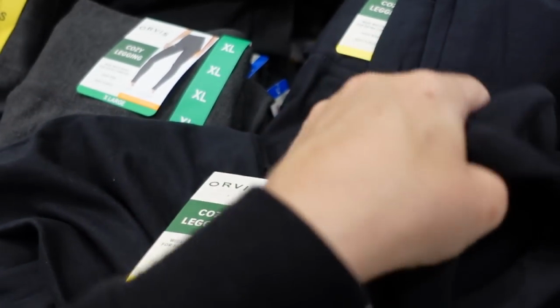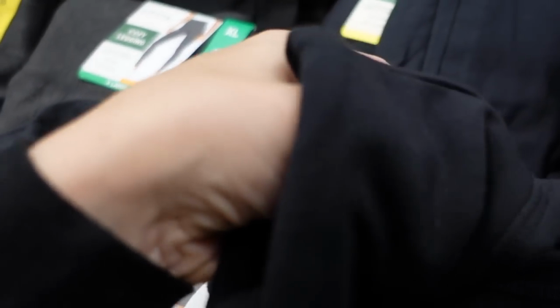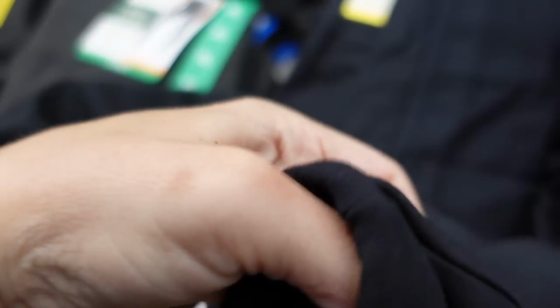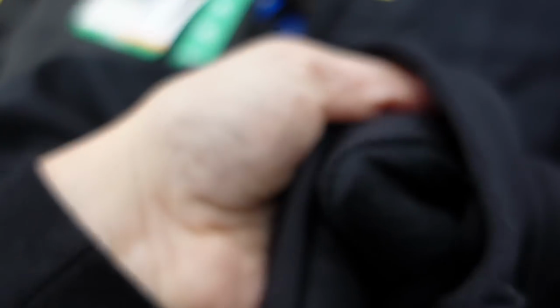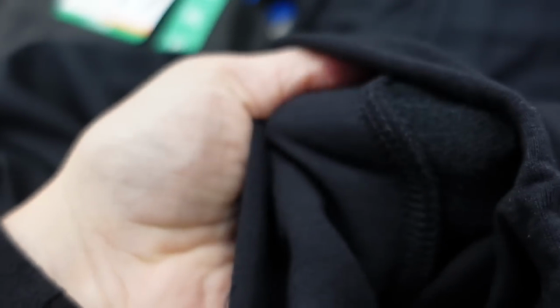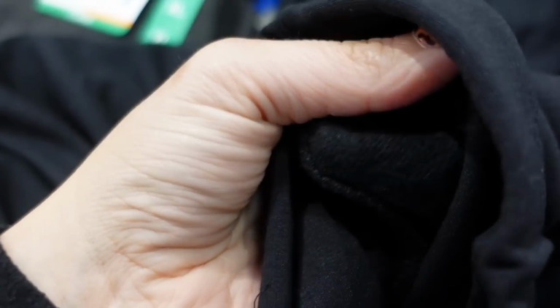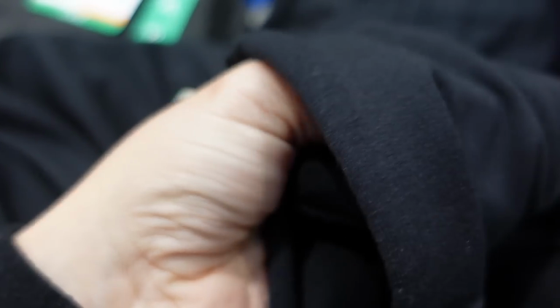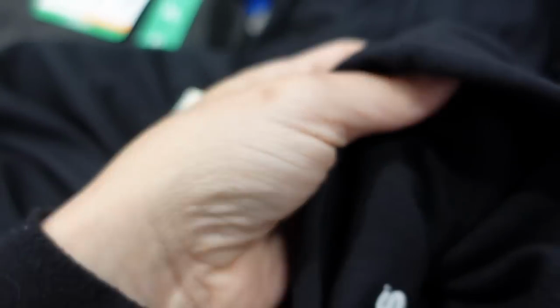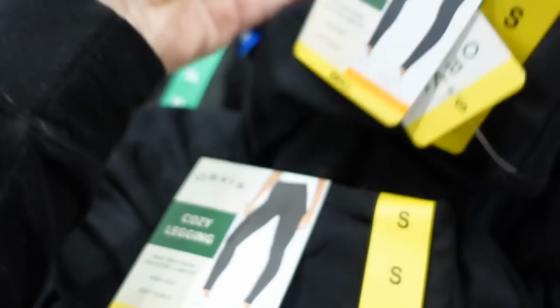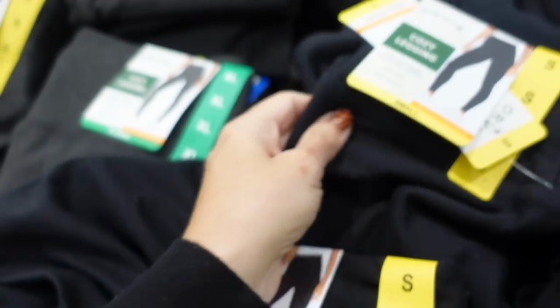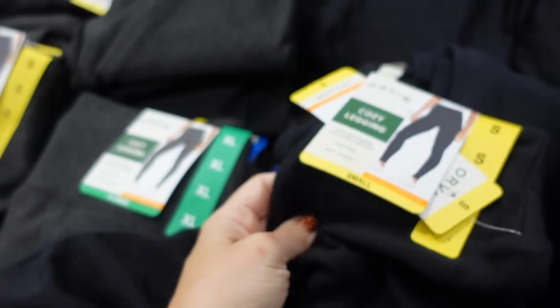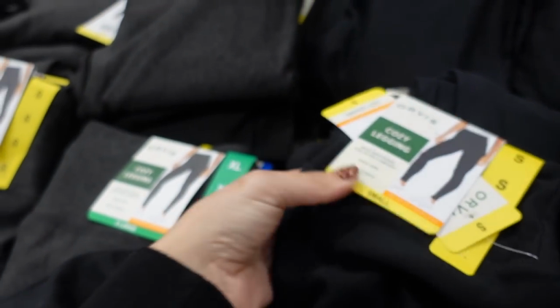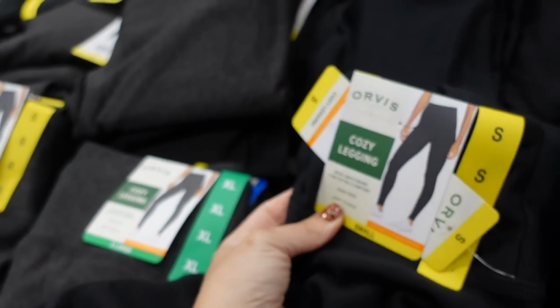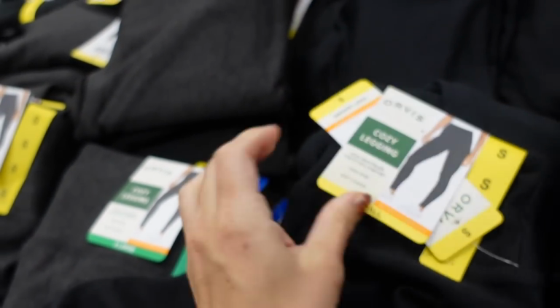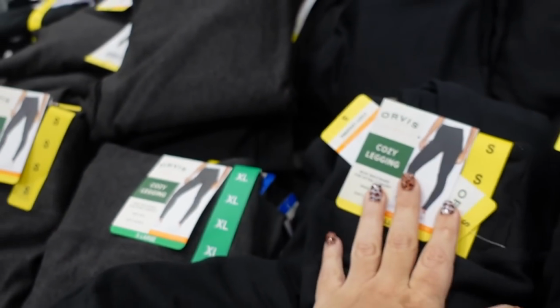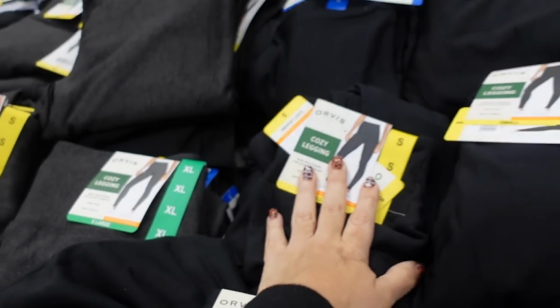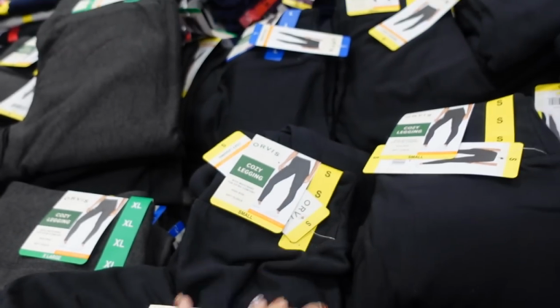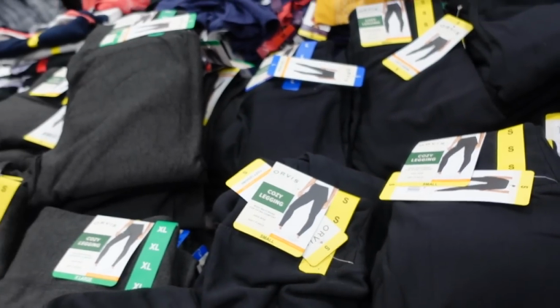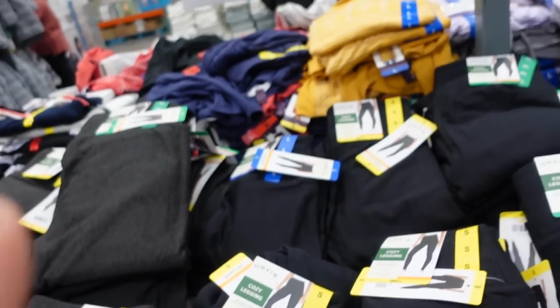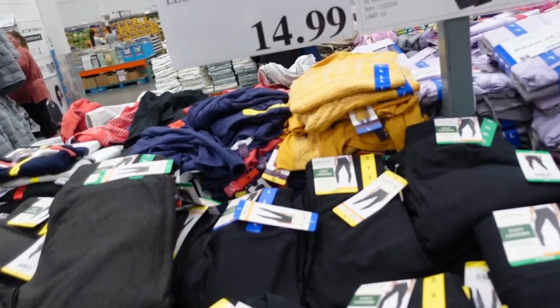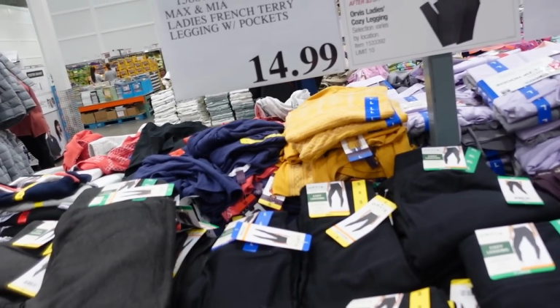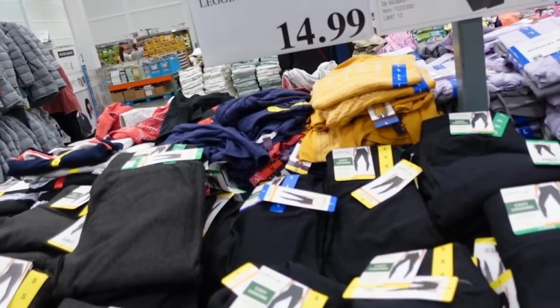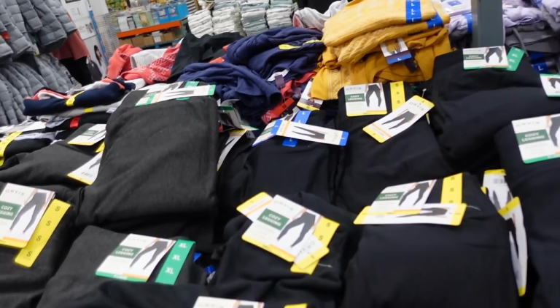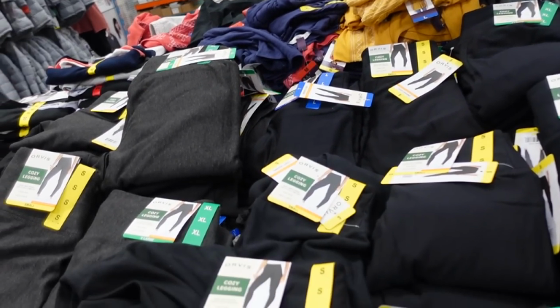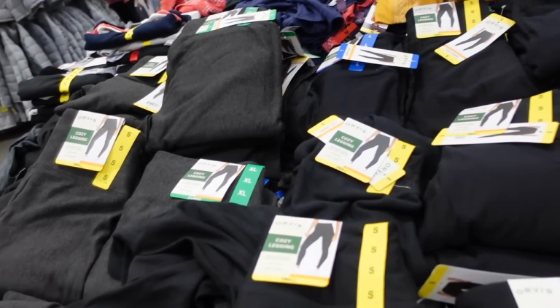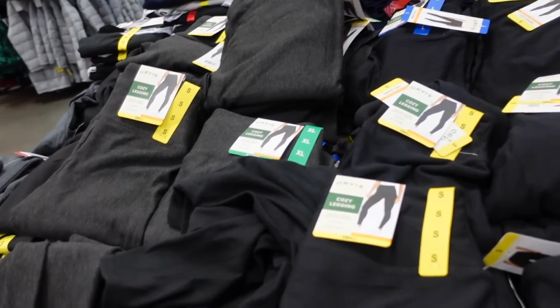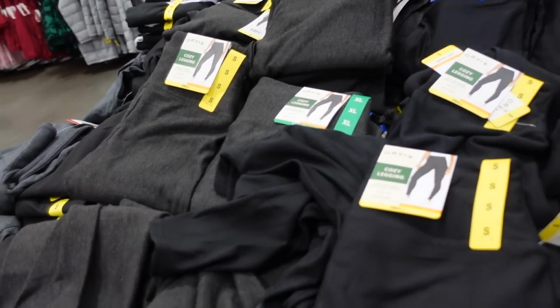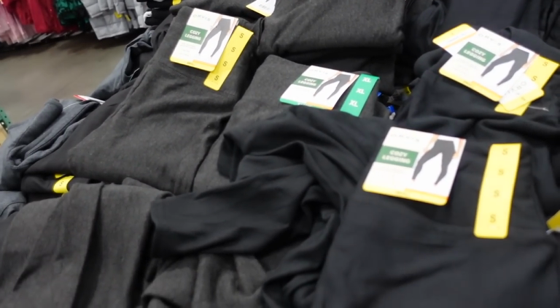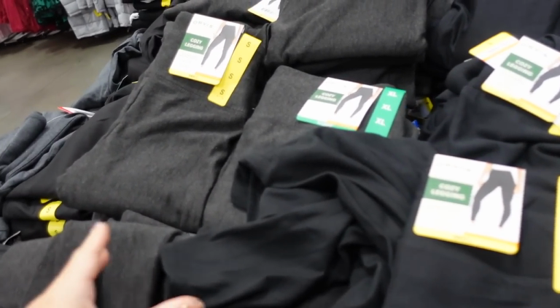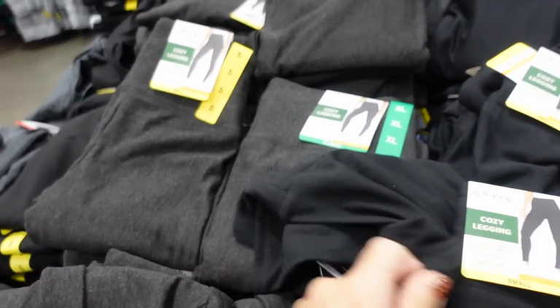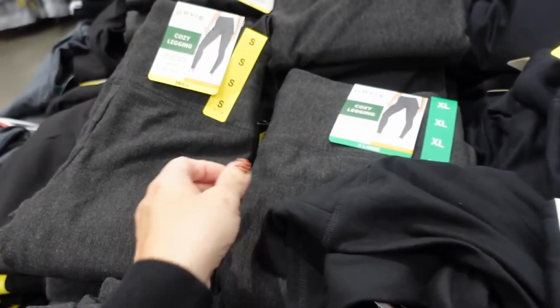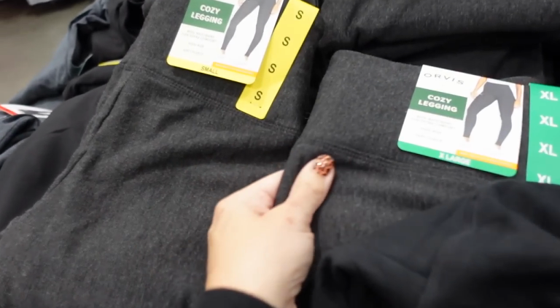New Orvis leggings called the cozy legging — feels like they are lined with a little bit of fleece, super stretchy. They come in black and are on sale for $10.99, which is $3 off. Limit 10, also until October 23rd.